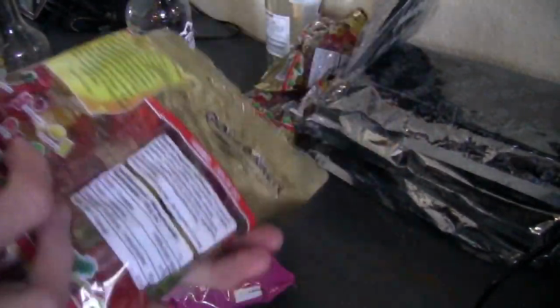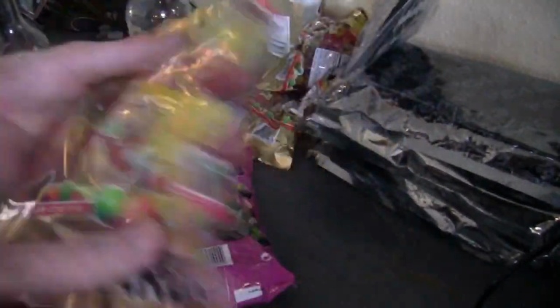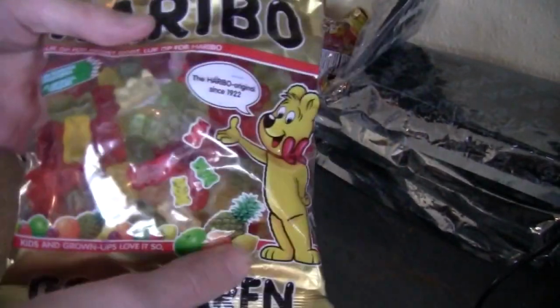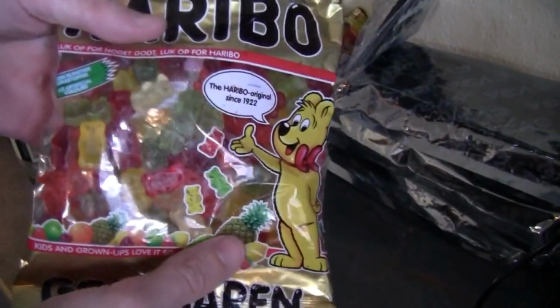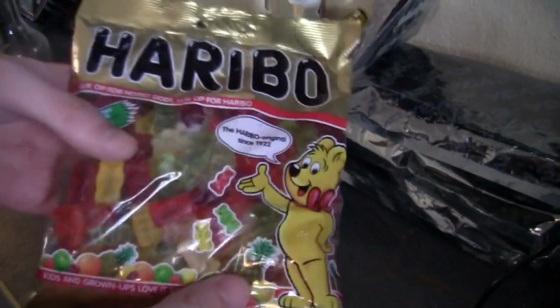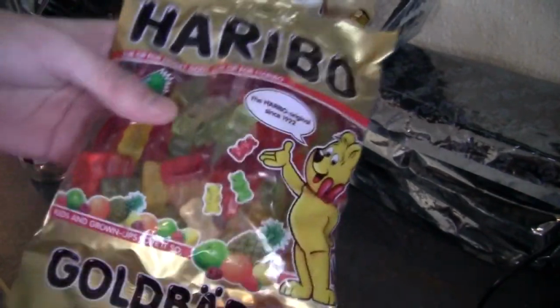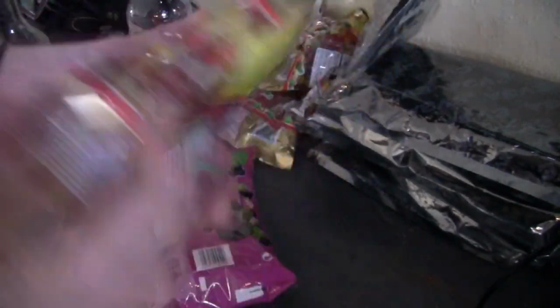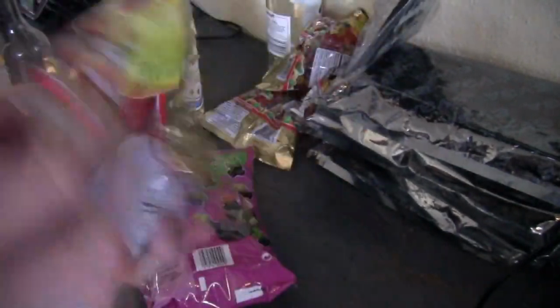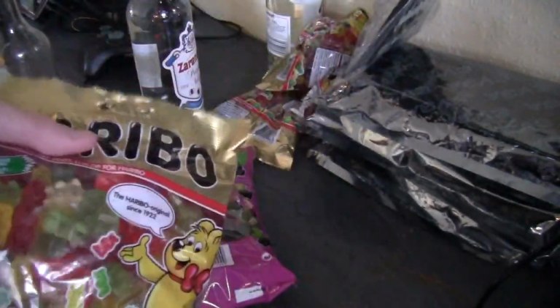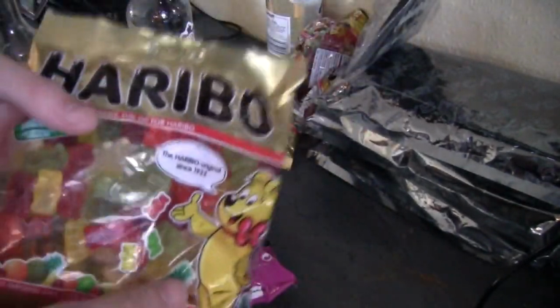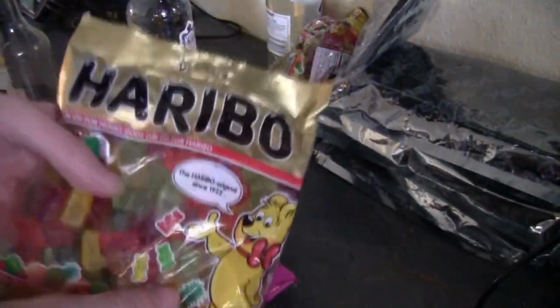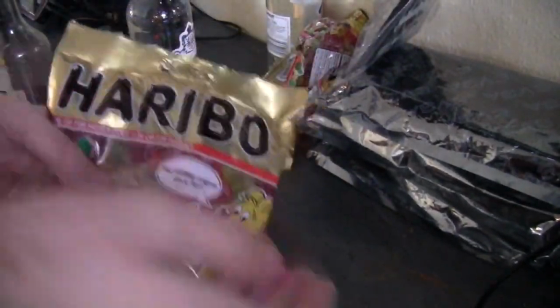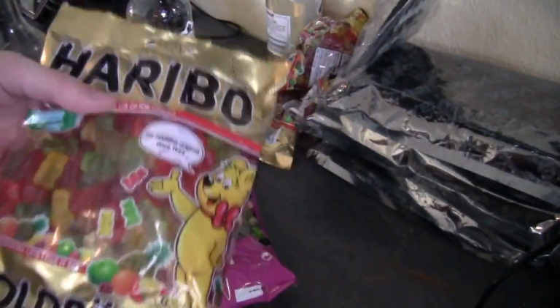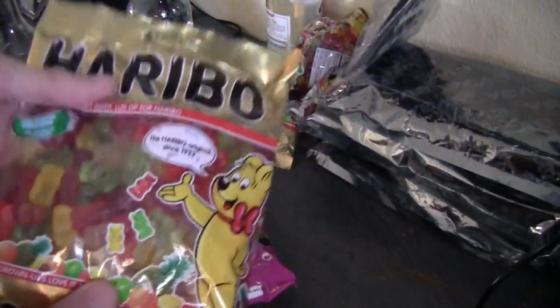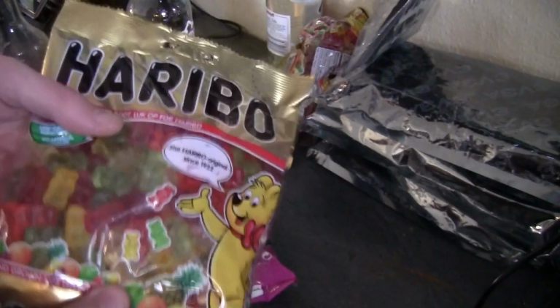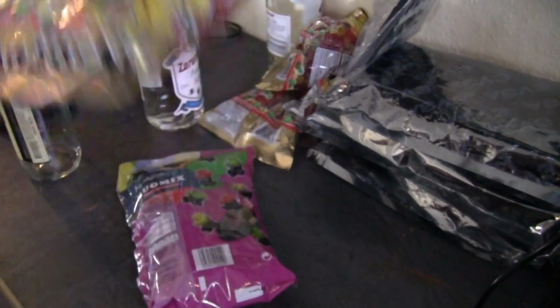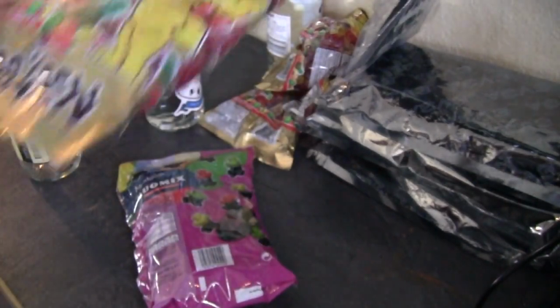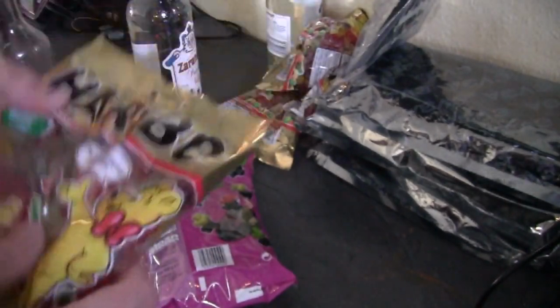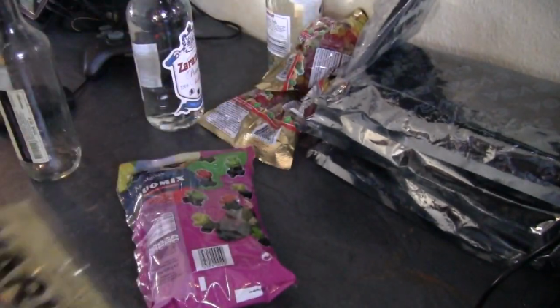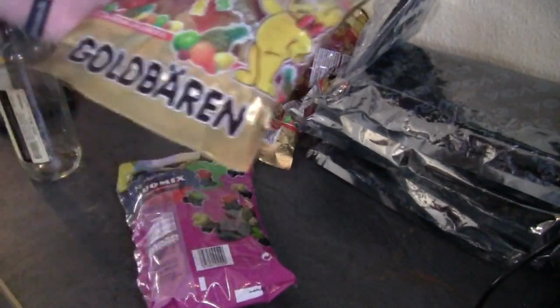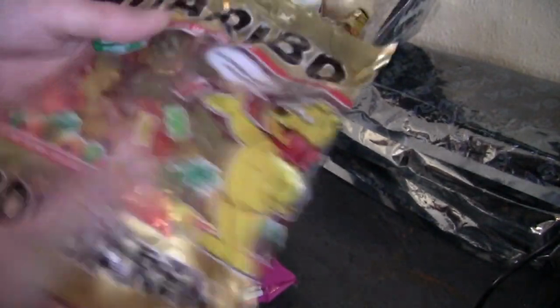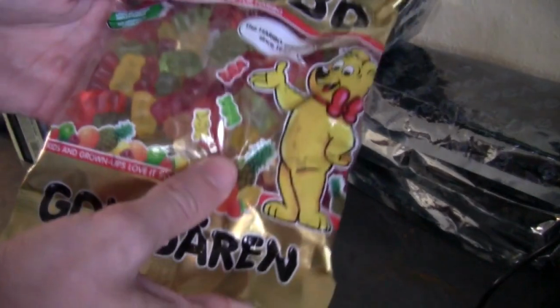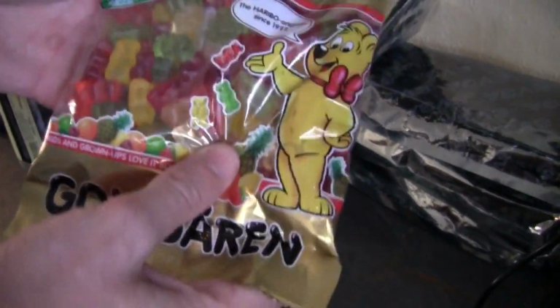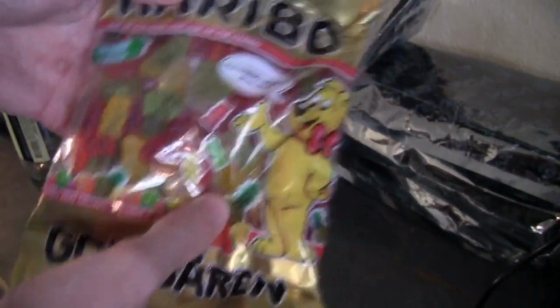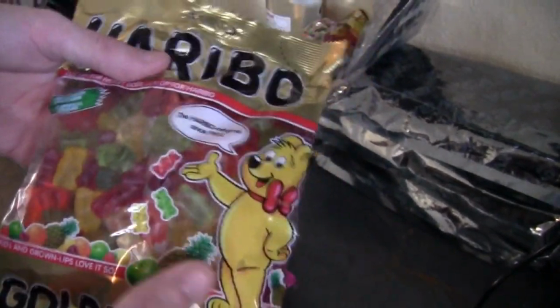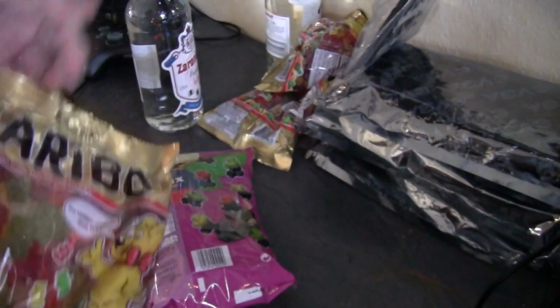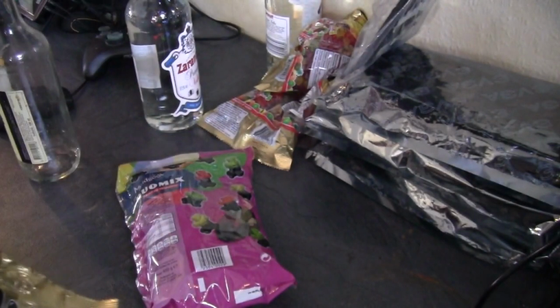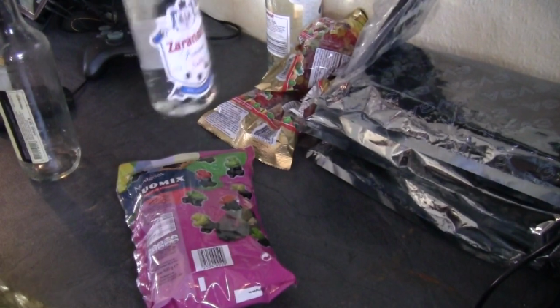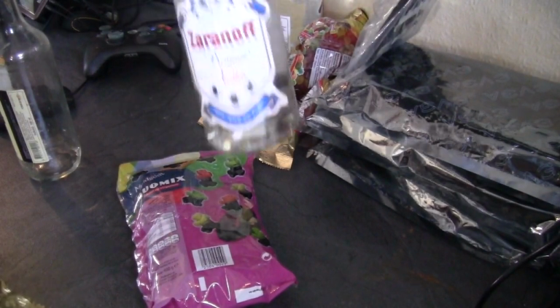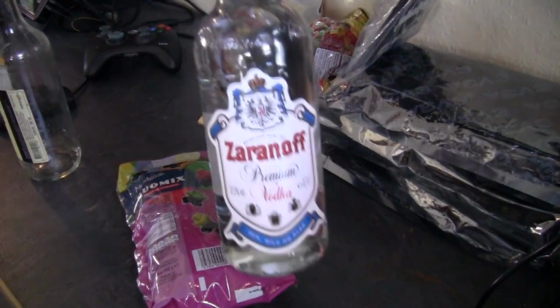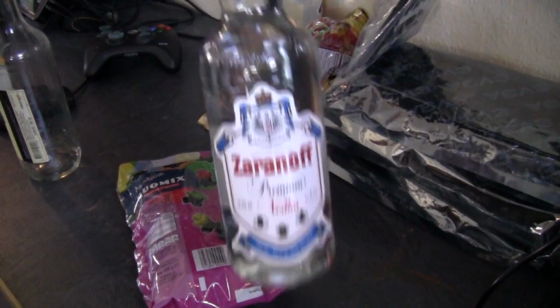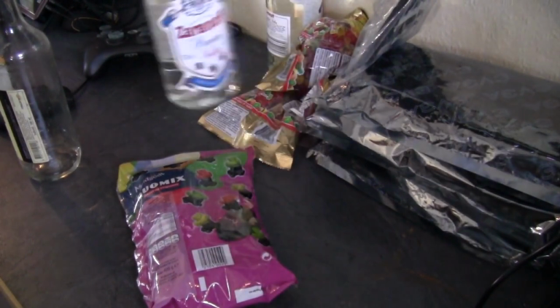We have some Haribo here — I think you can get it in Sweden and Germany as well. Haribo is a really good candy here in Denmark, and it's a really good product to use for gummy bear vodka.